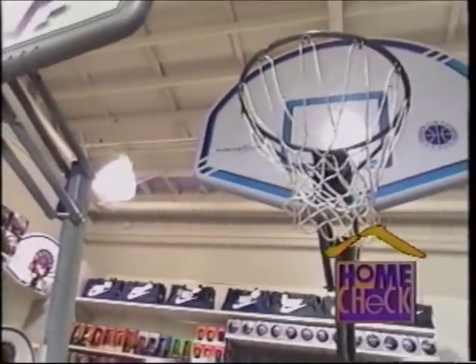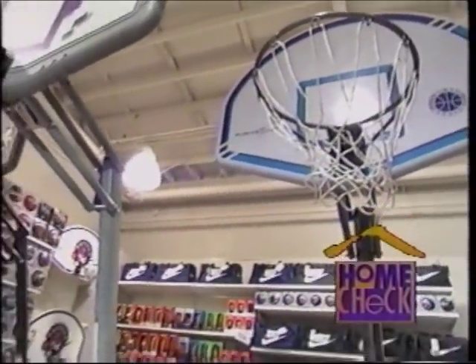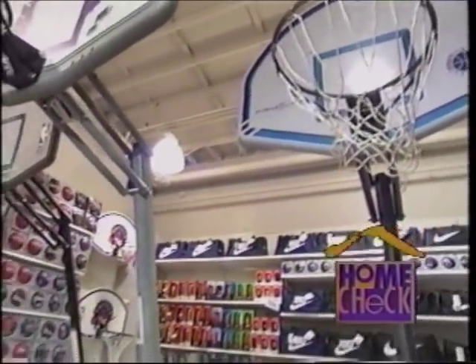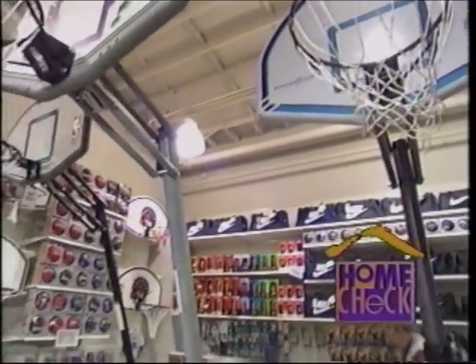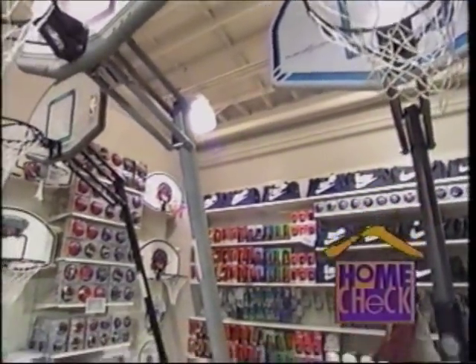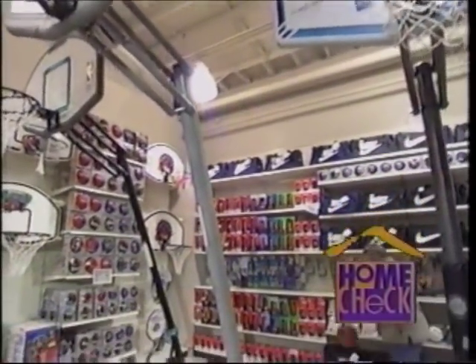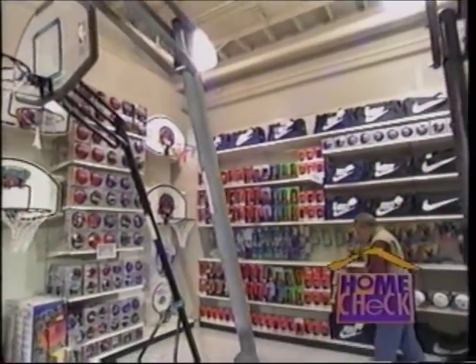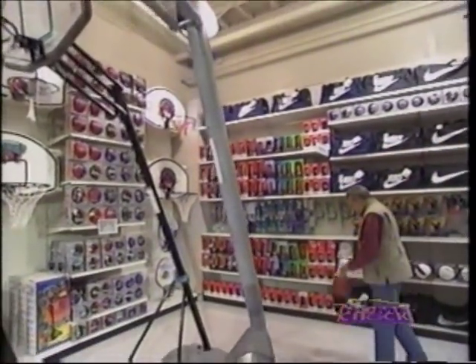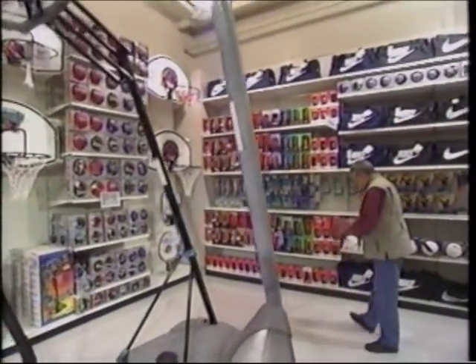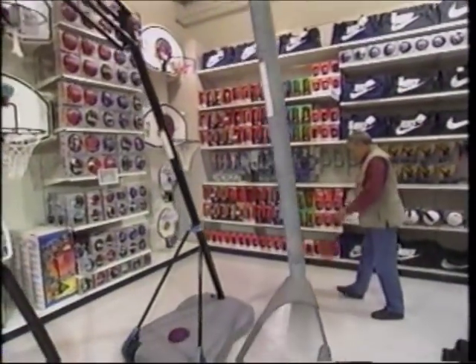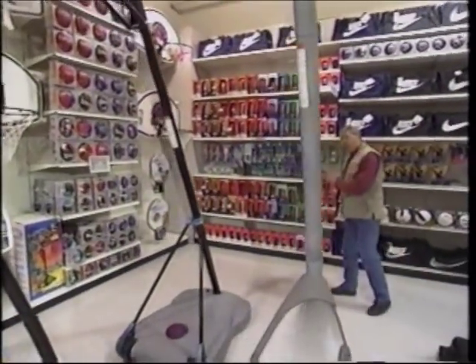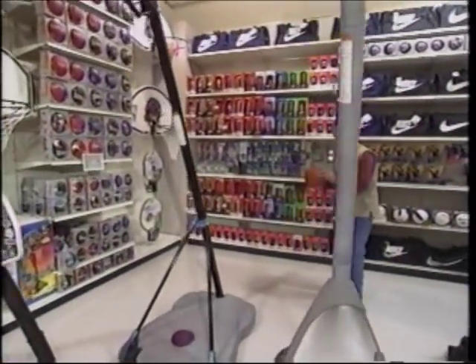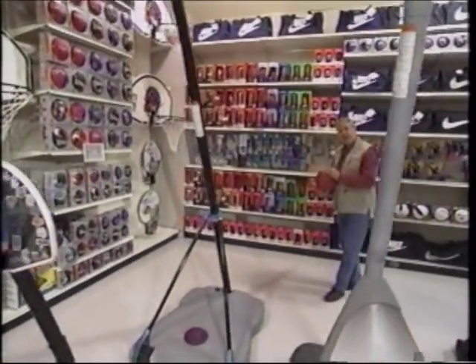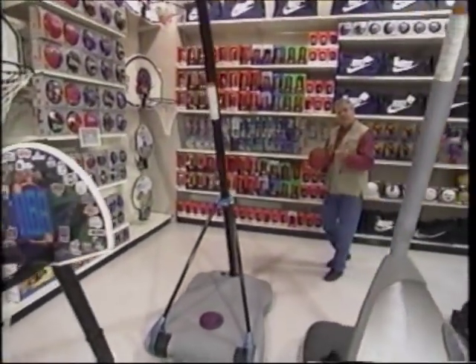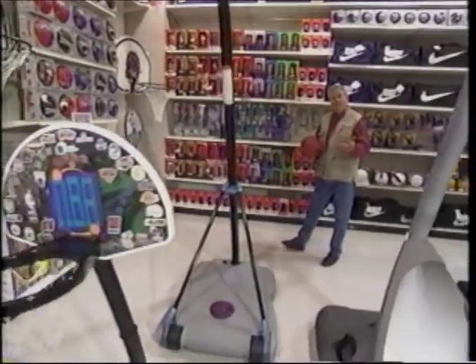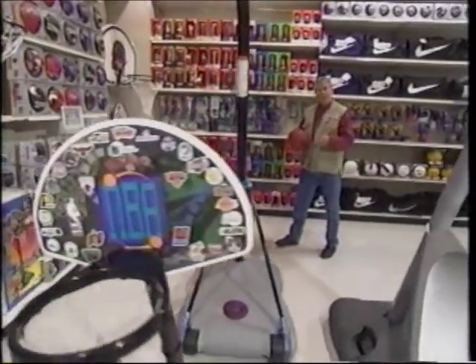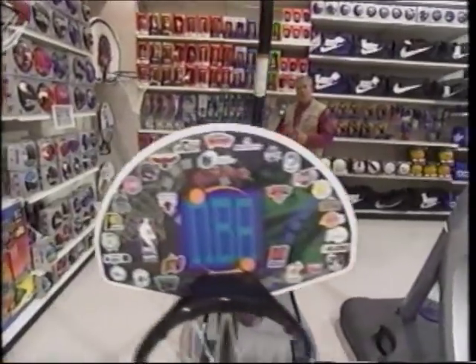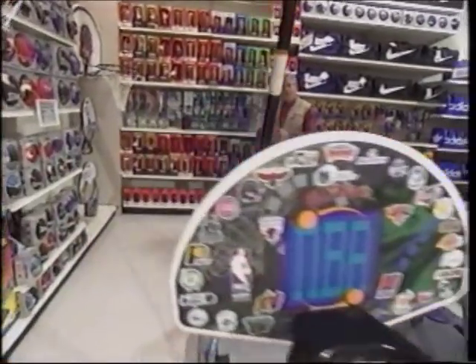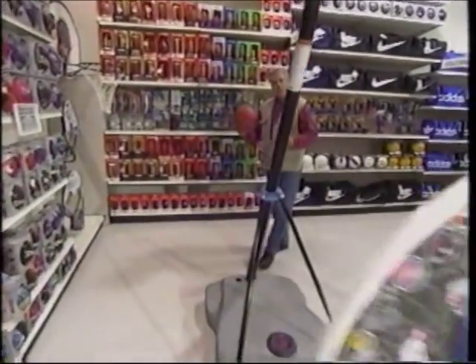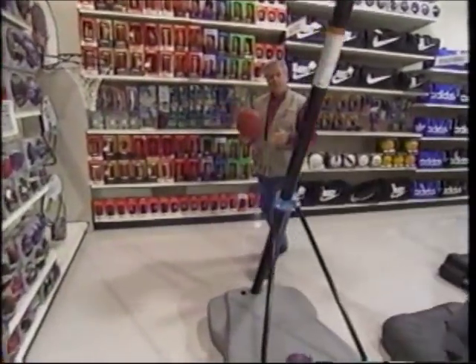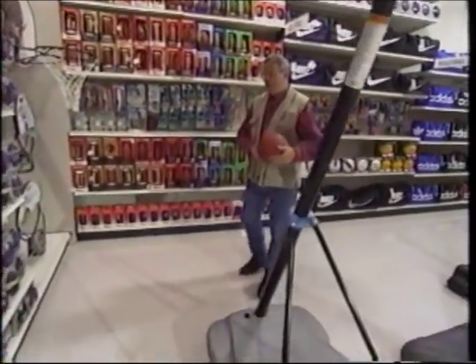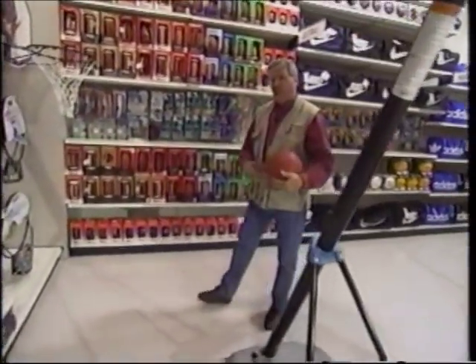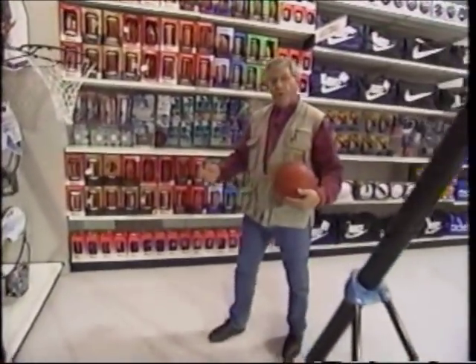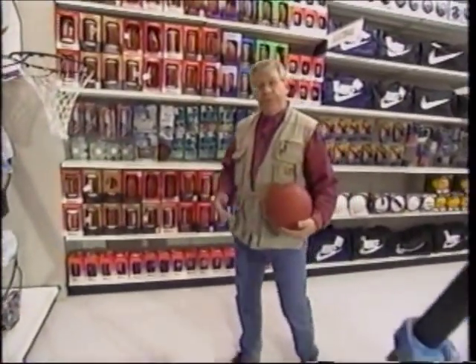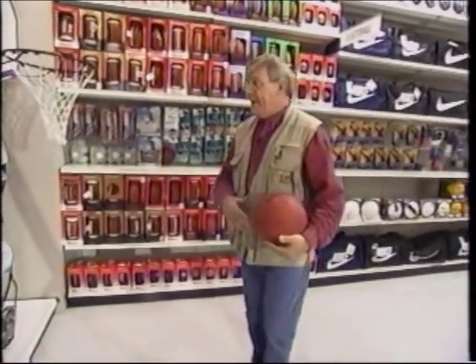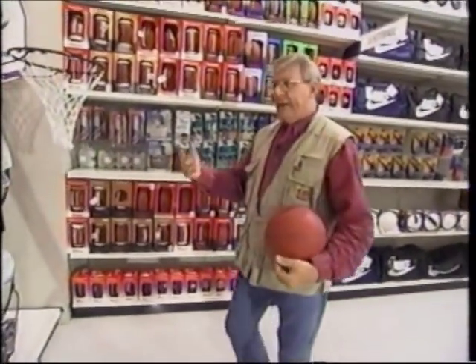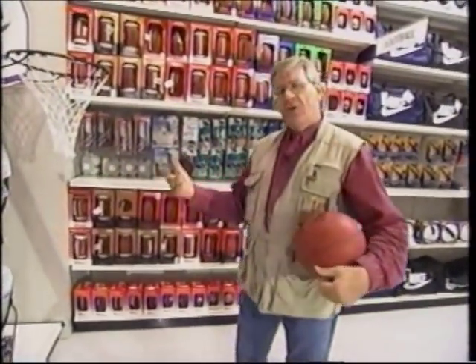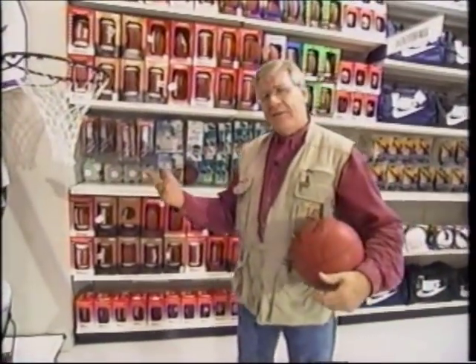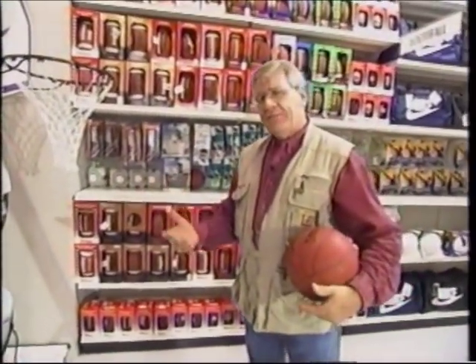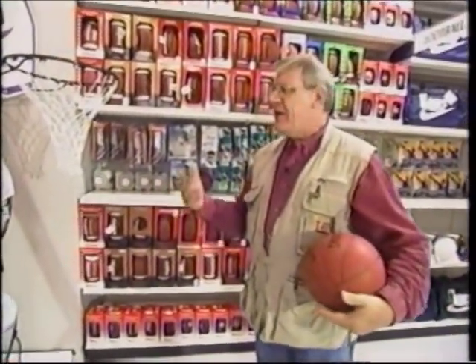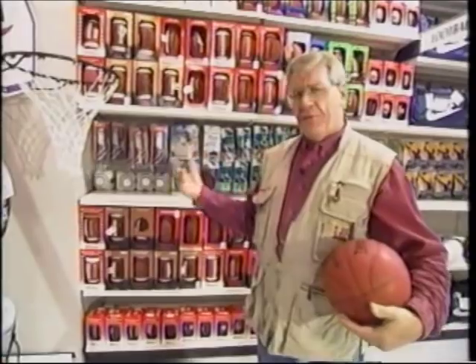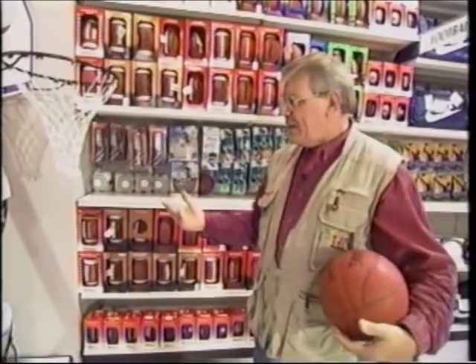If you want to play basketball, you might do what I'm doing today — out looking for a basketball backboard, rim, and all the rest of it here at Sport Depot. And they've got a variety.